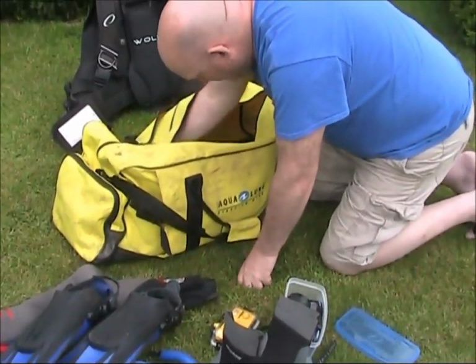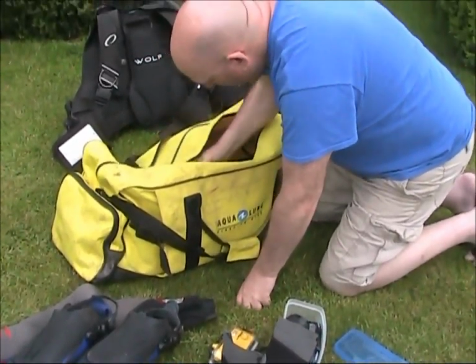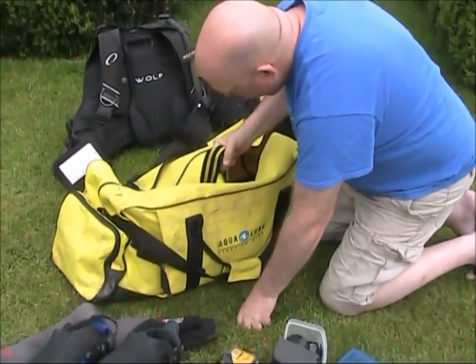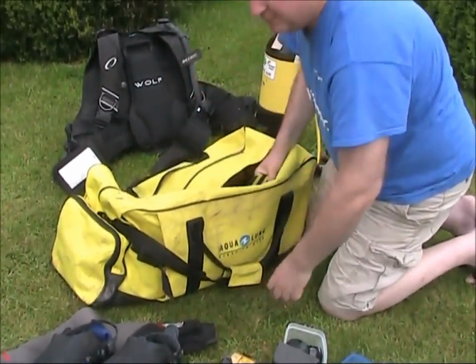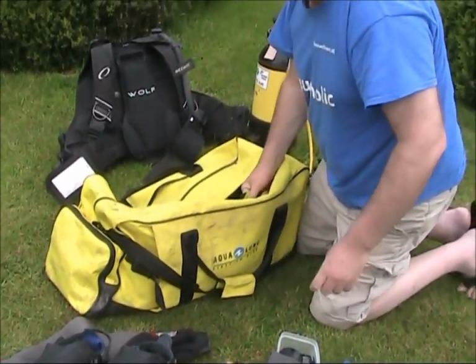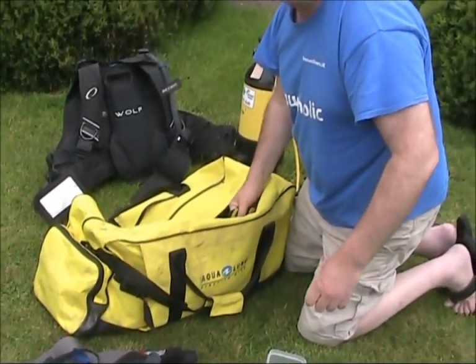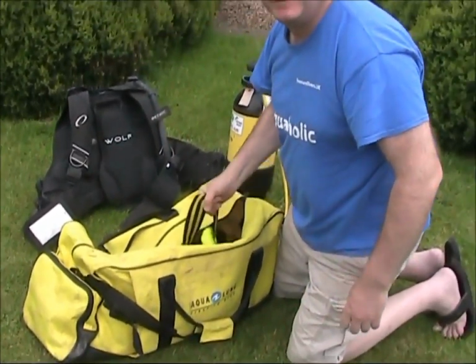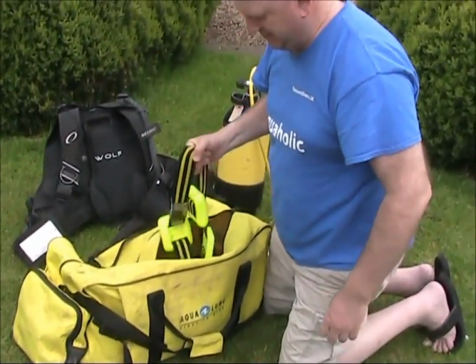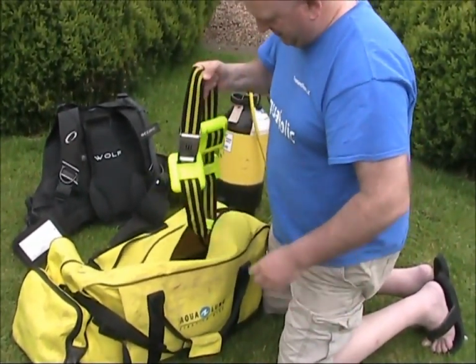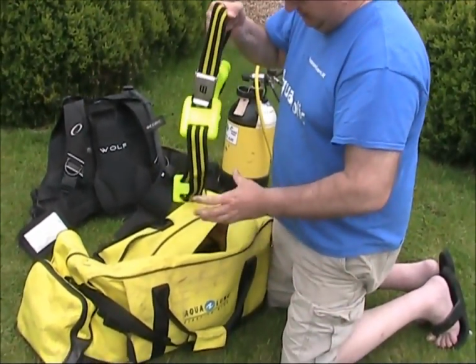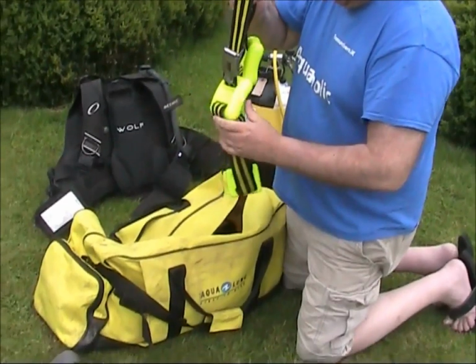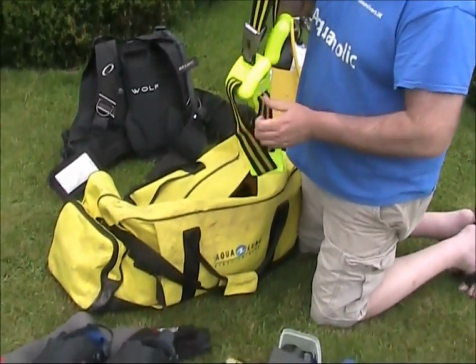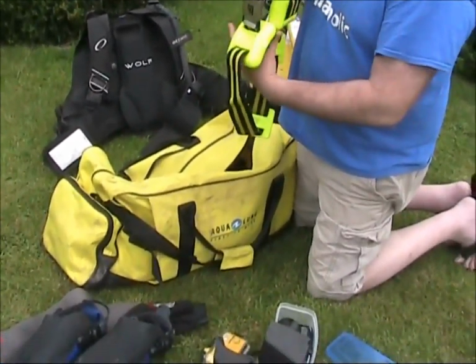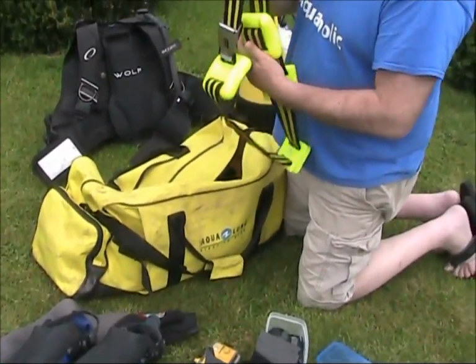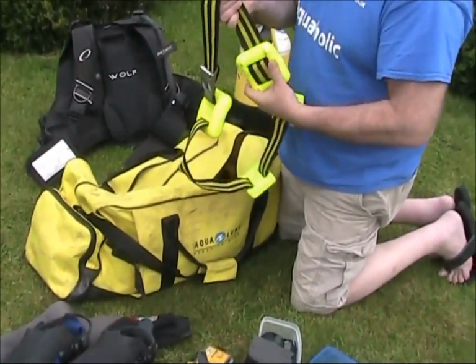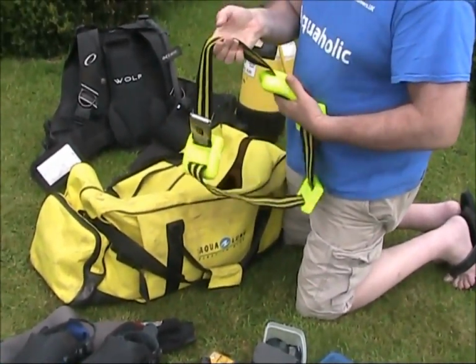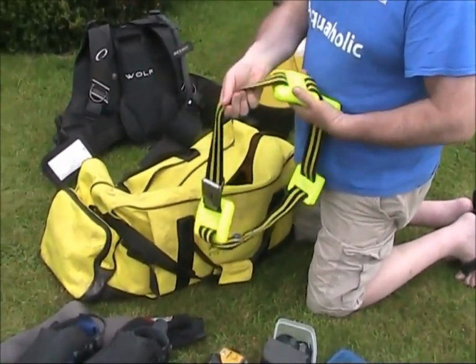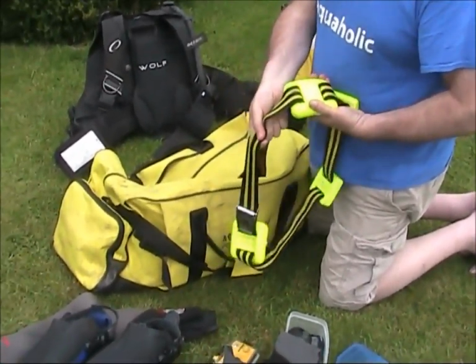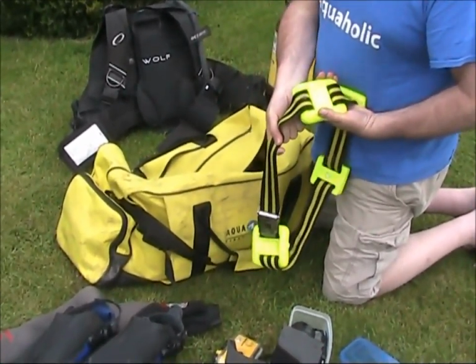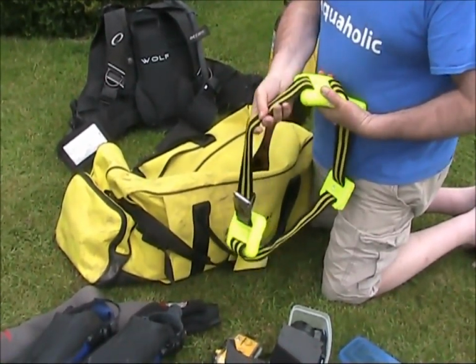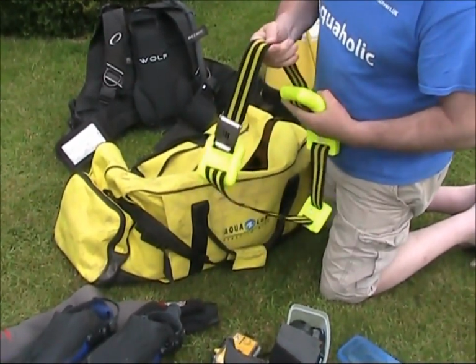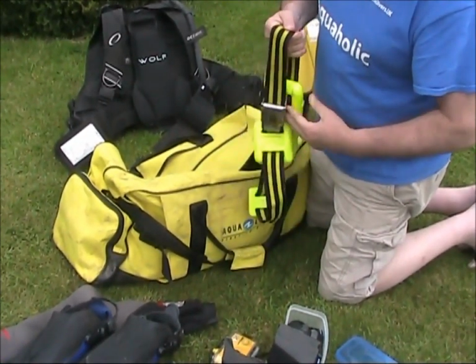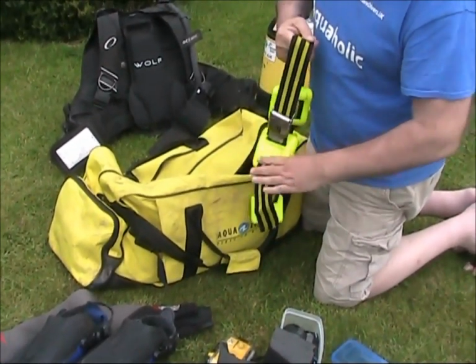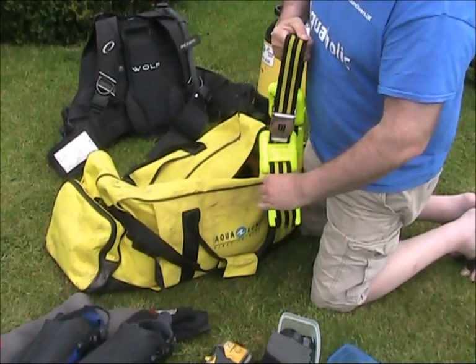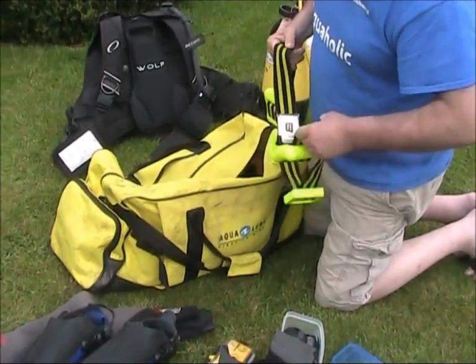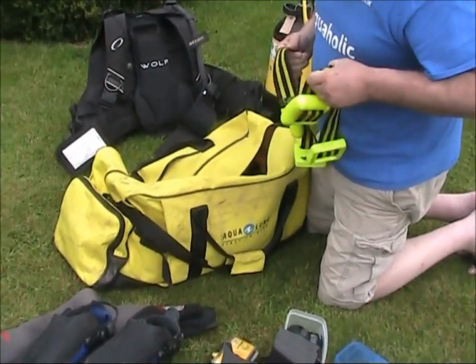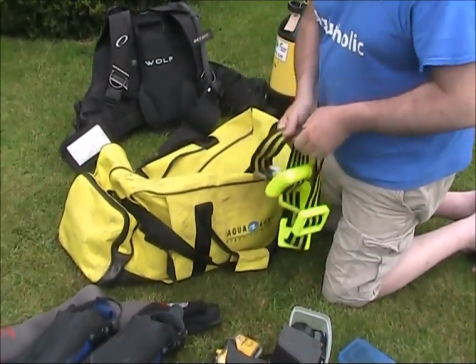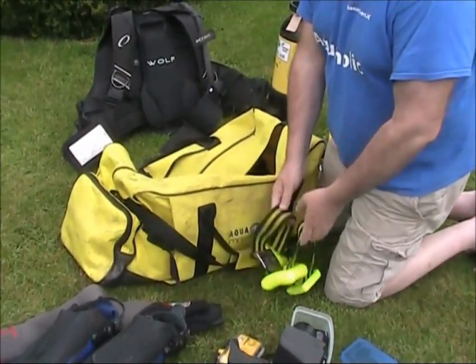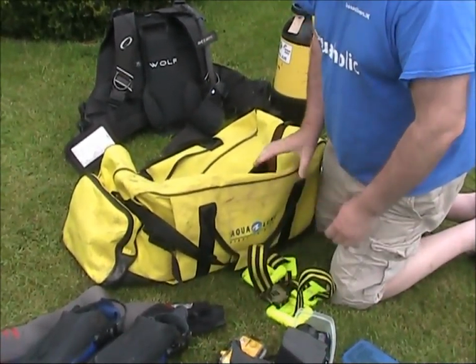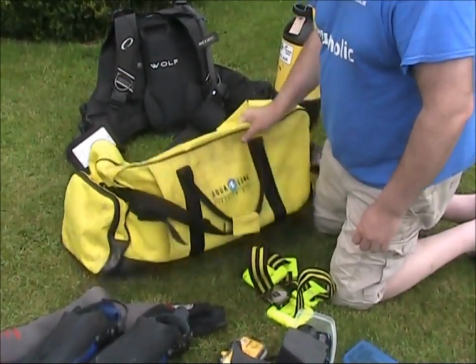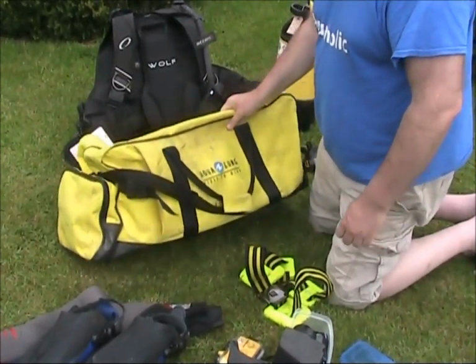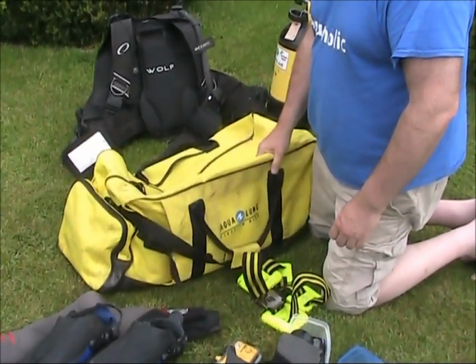Wait! There we go - a nice weight belt with some good quality weights on it. That is a total bag of goodies.